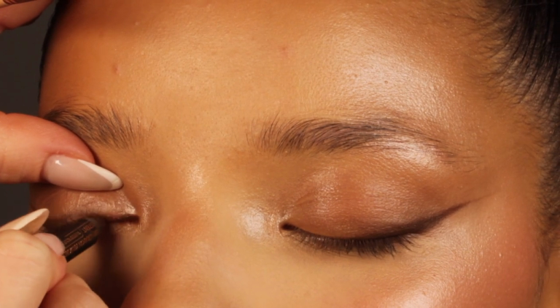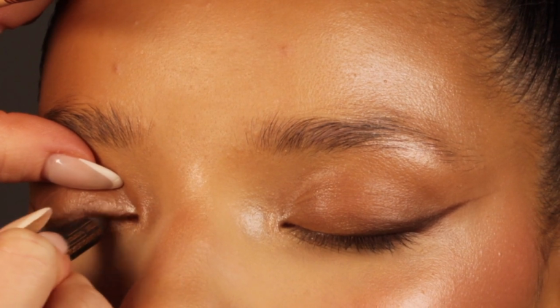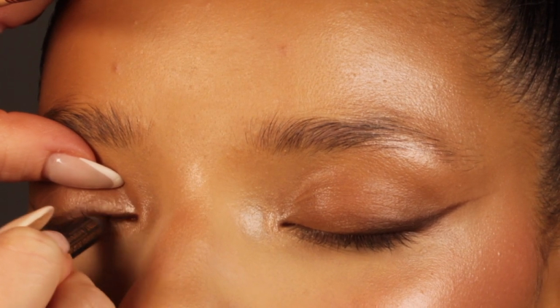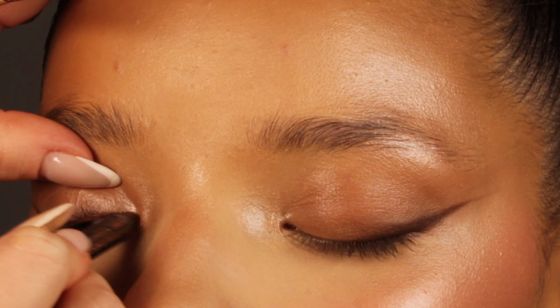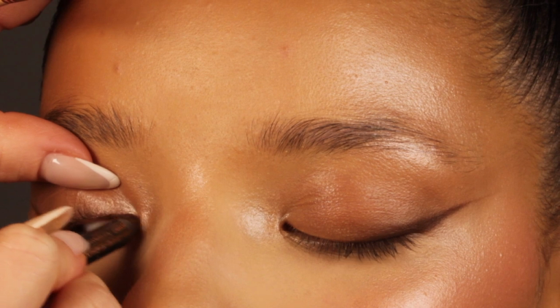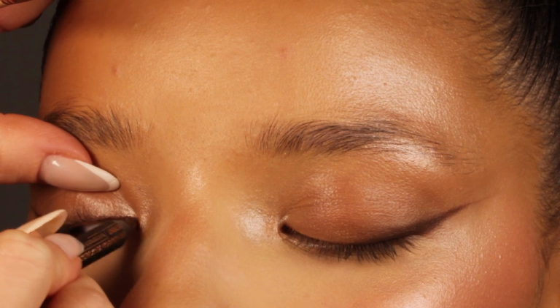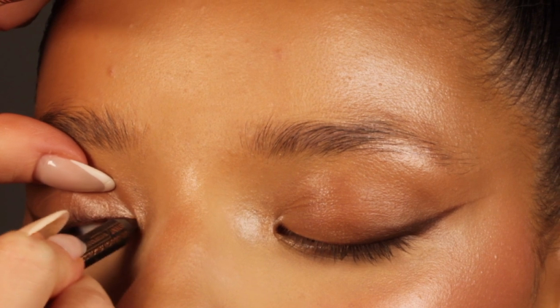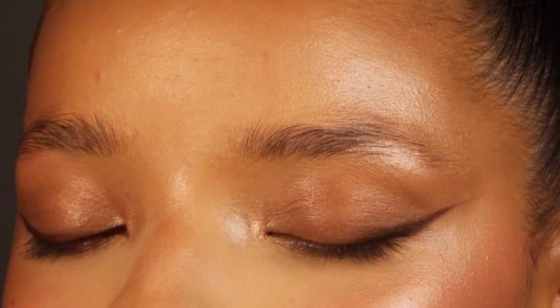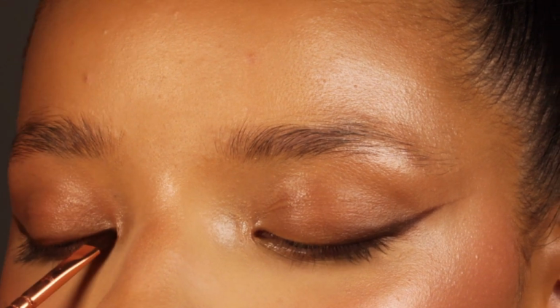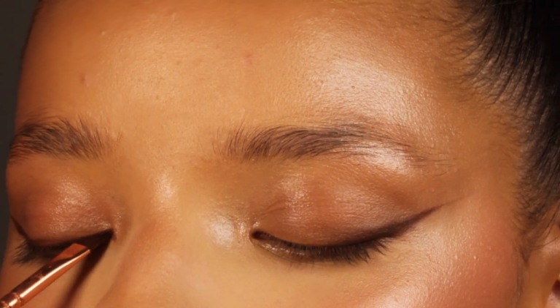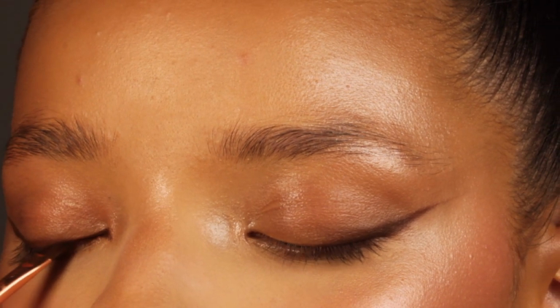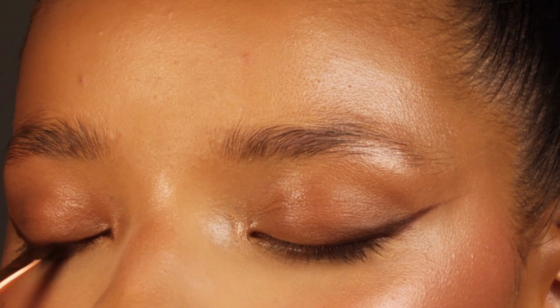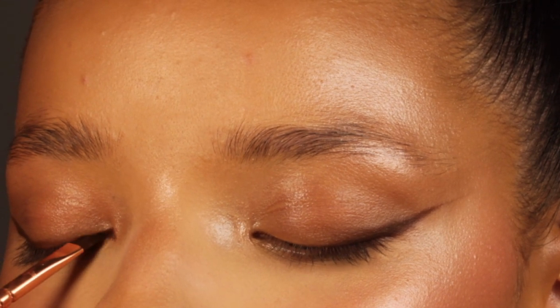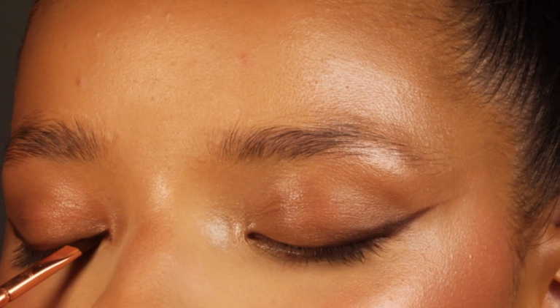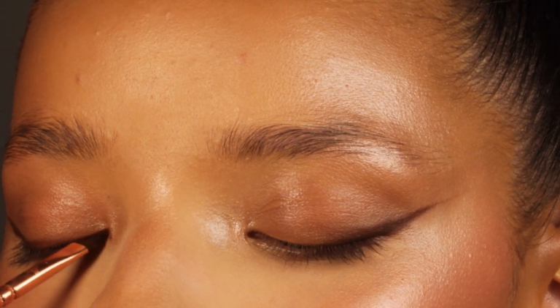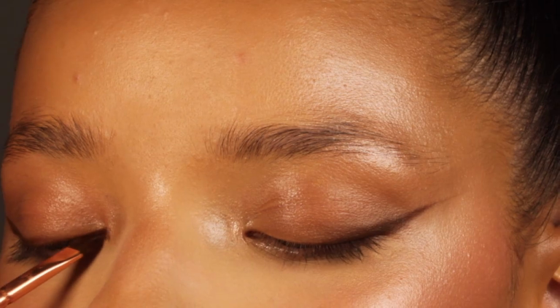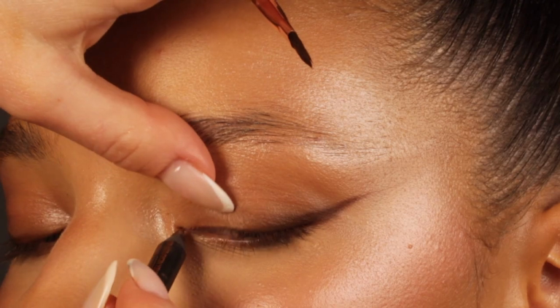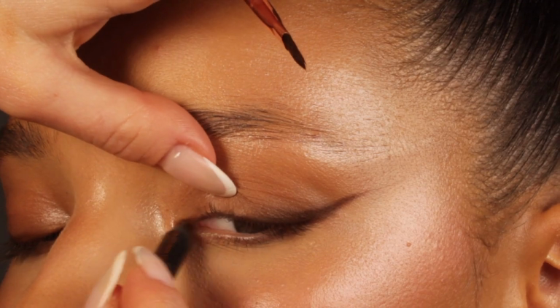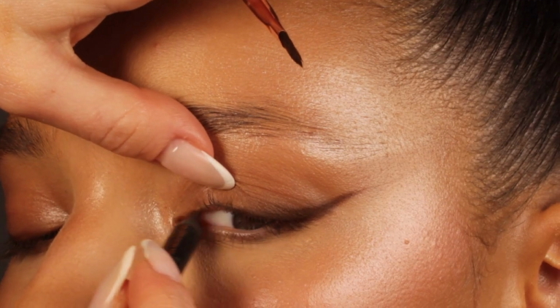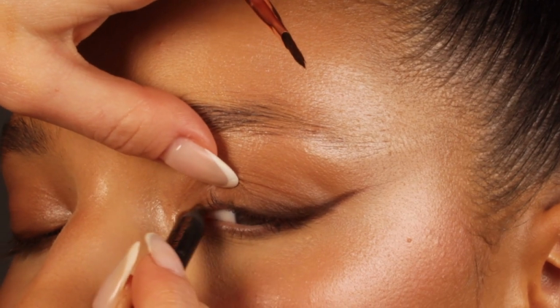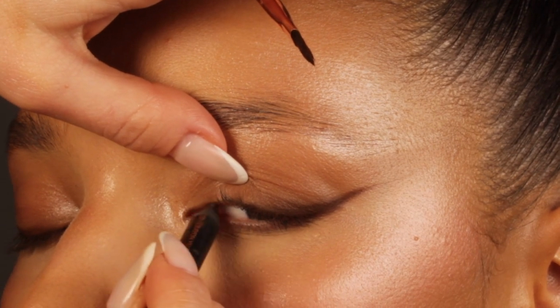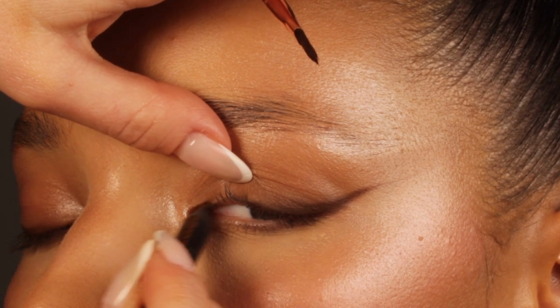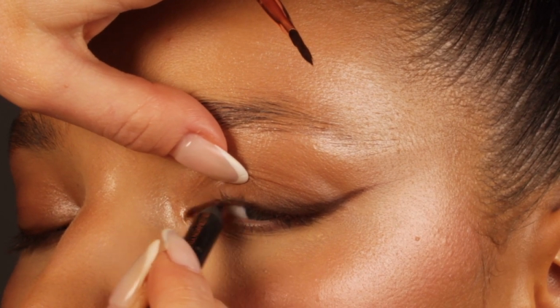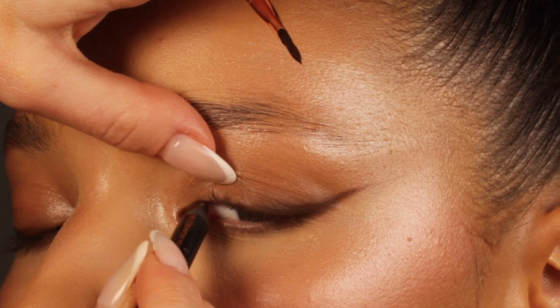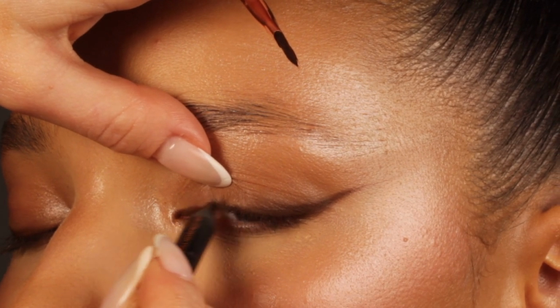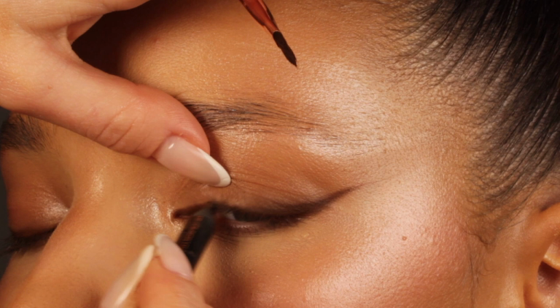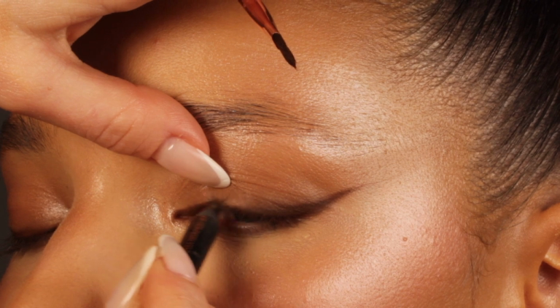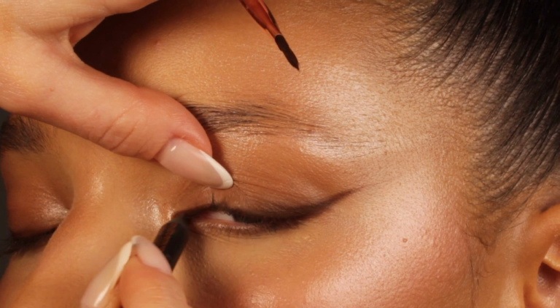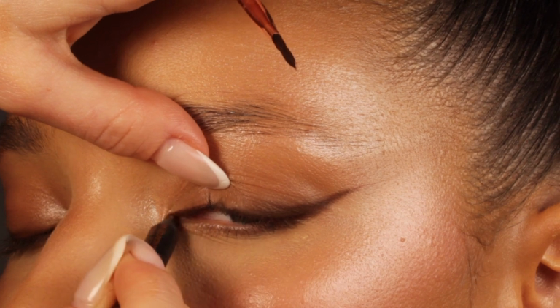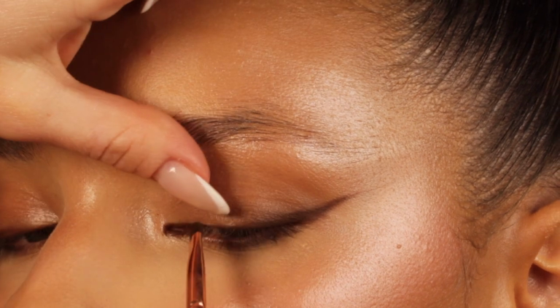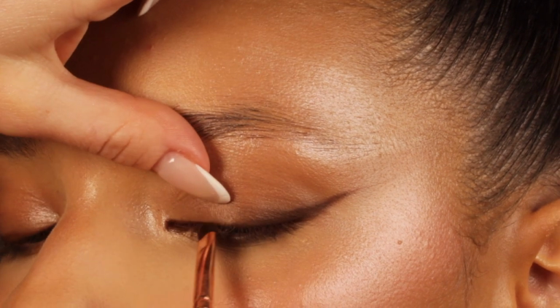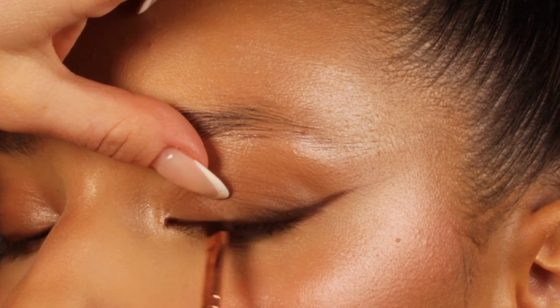After that I'm also going to use the same pencil on the inner part of the eye, making sure I'm applying it on the waterline, mostly because I want definition right at the roots of the lashes. I'm going in there with the brown liner — I know it's a little bit tickly, but trust me it's worth it.